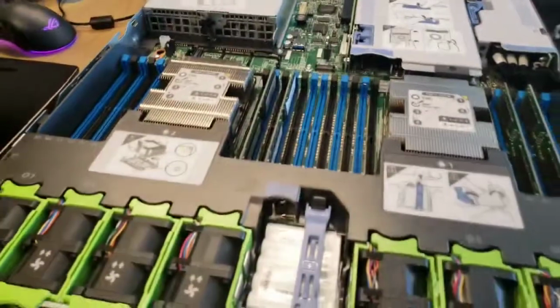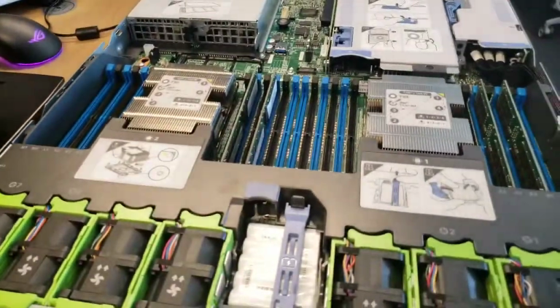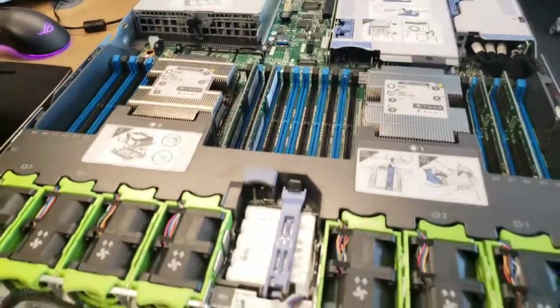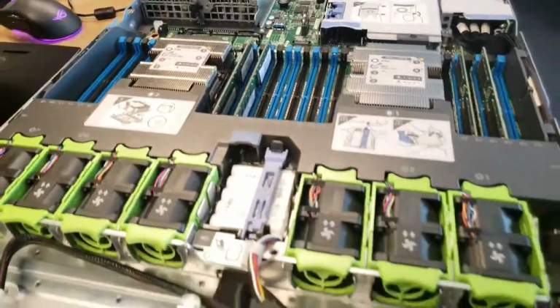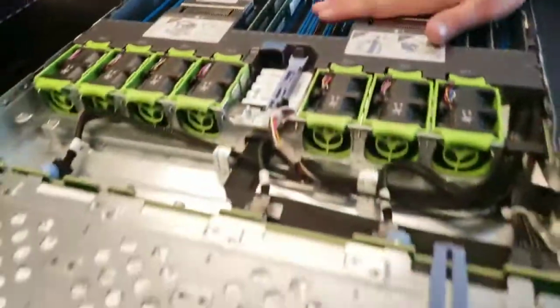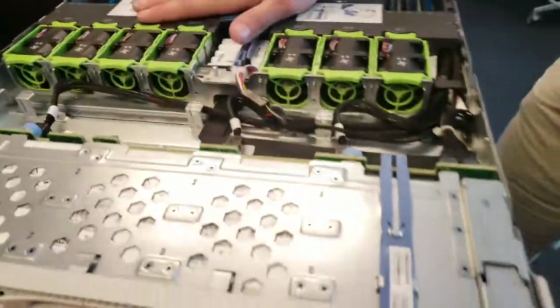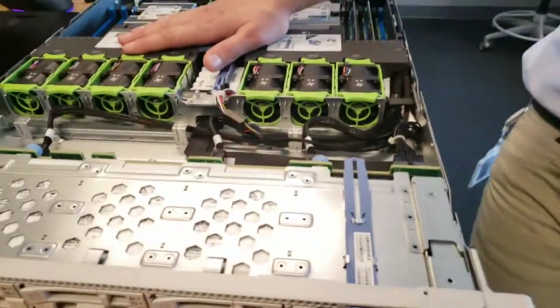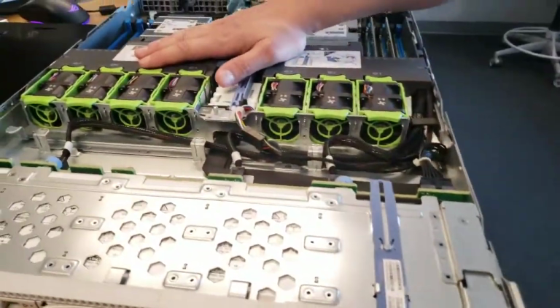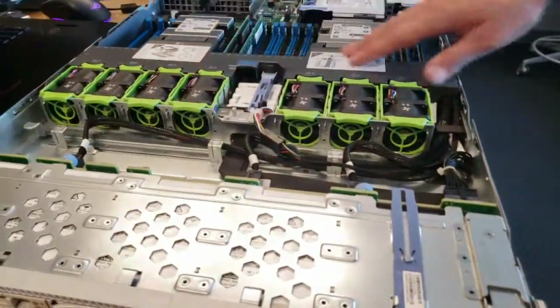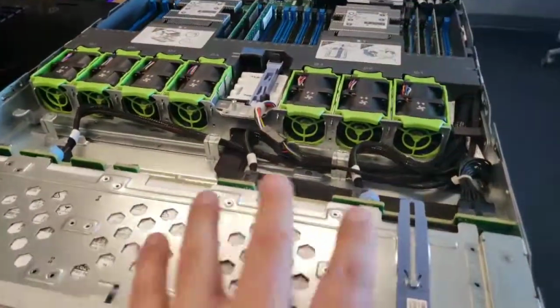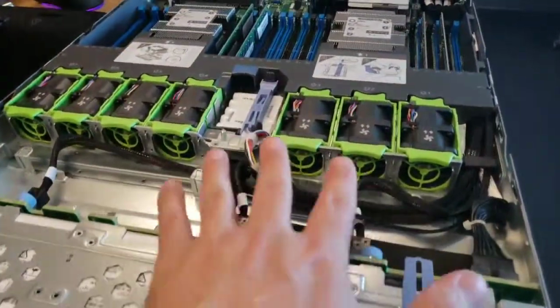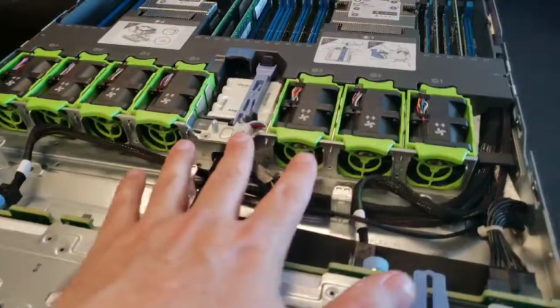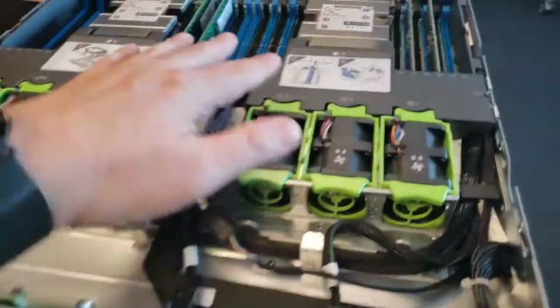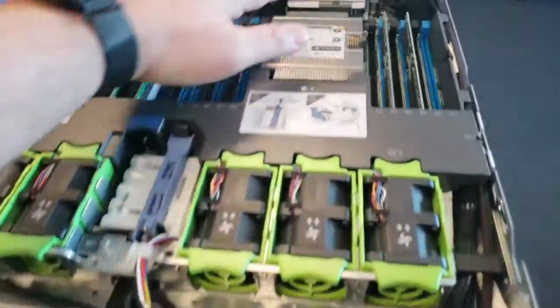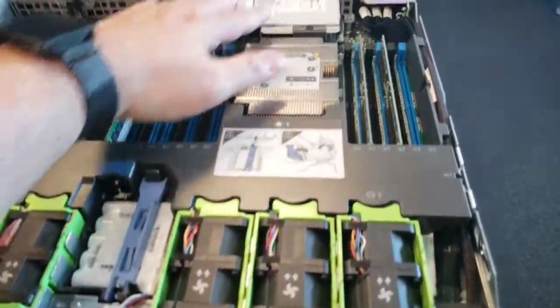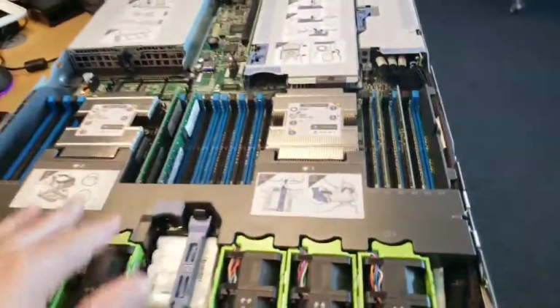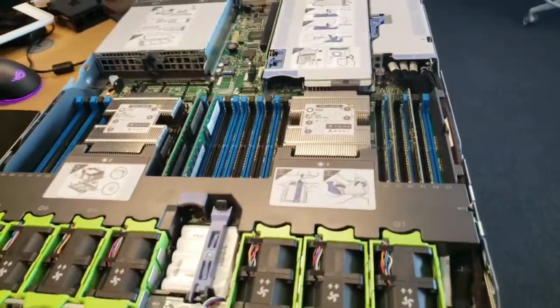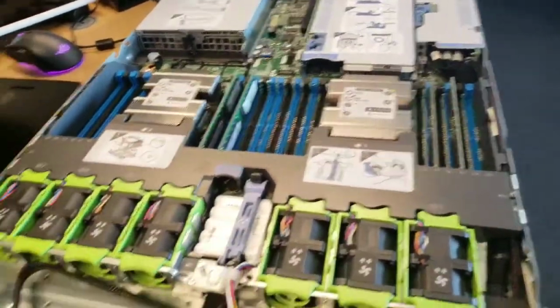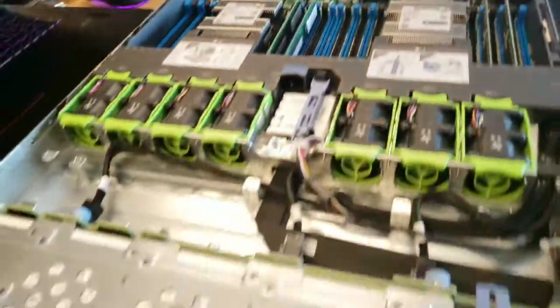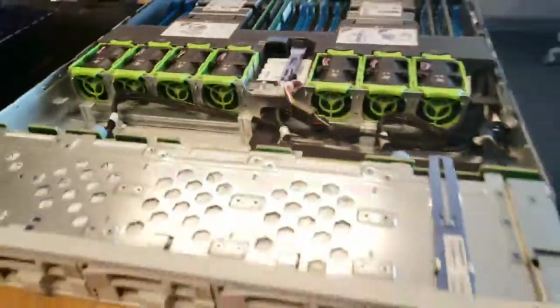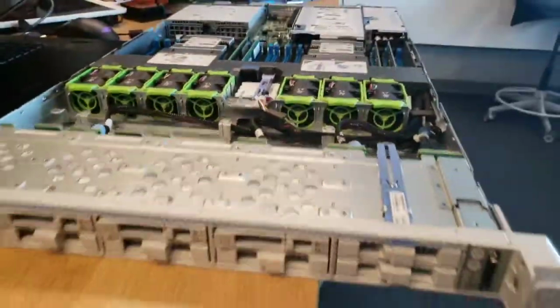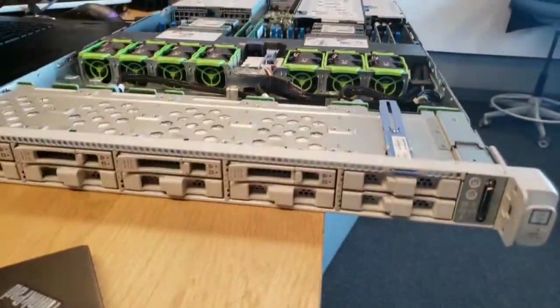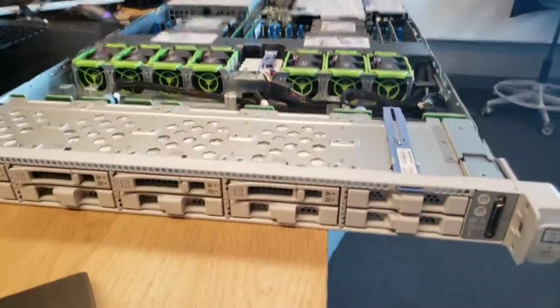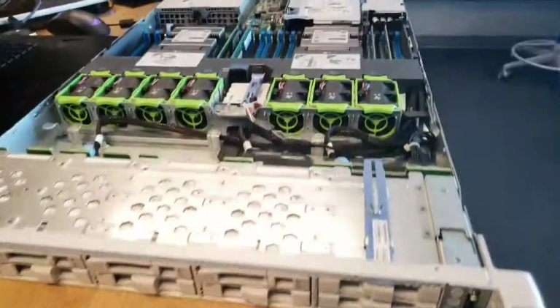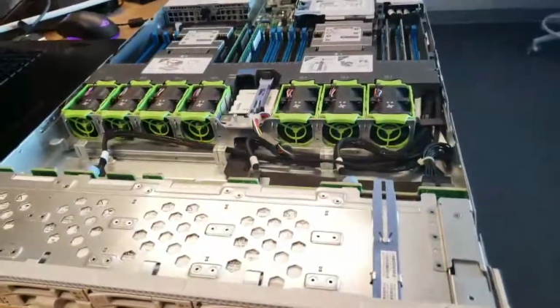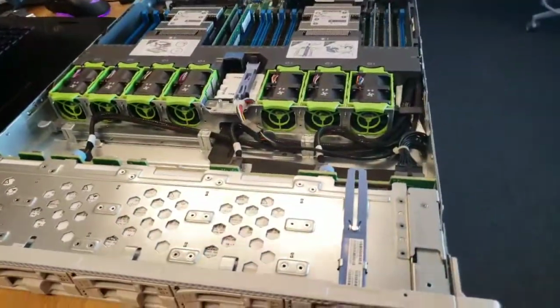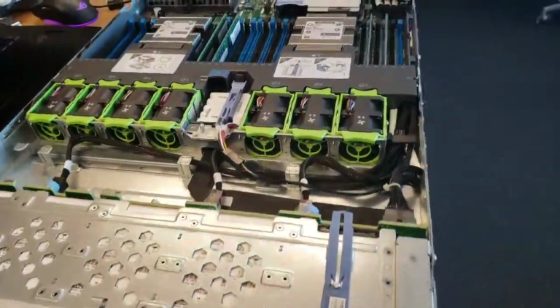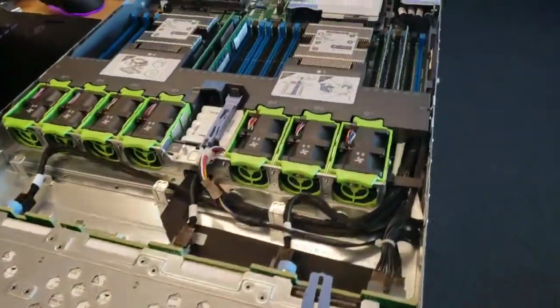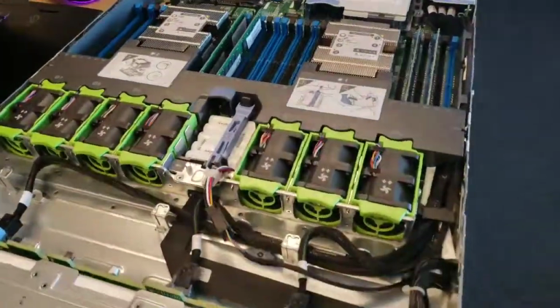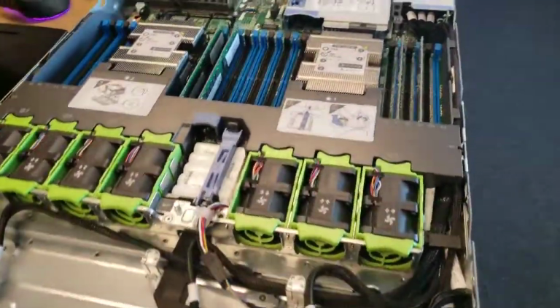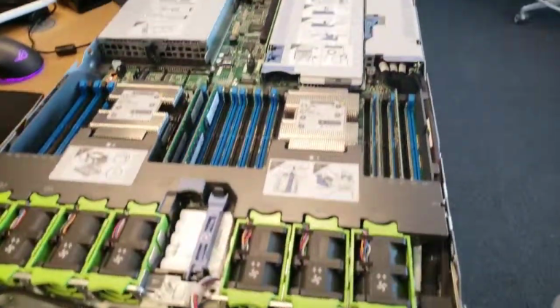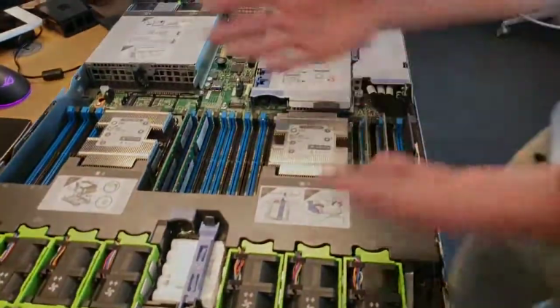We have lots of room for RAM, and you can see the actual airflow goes straight through, and then through the card in the back. So the thermals in this design are pretty good. This is one of the first Cisco UCS servers with a T4 on board.